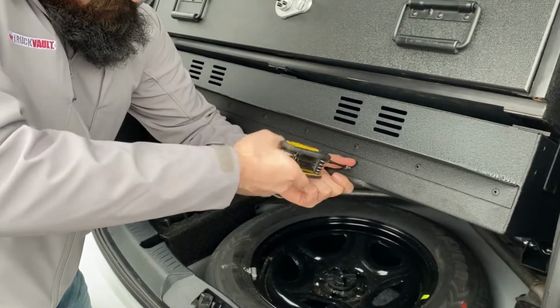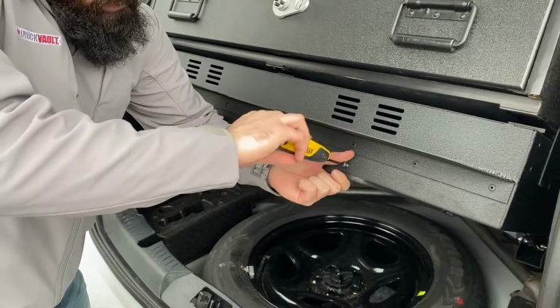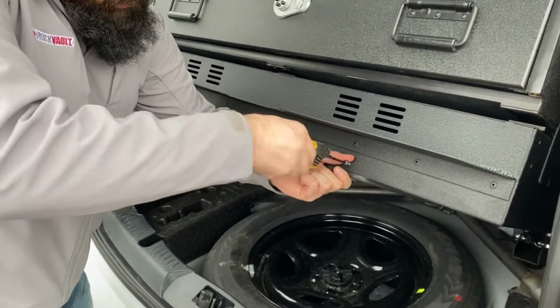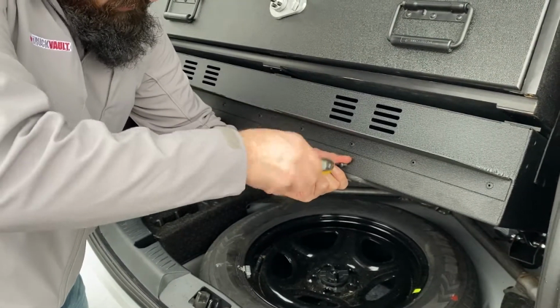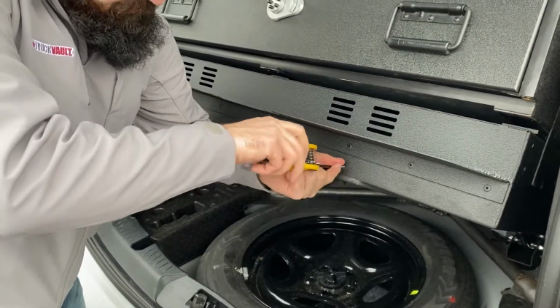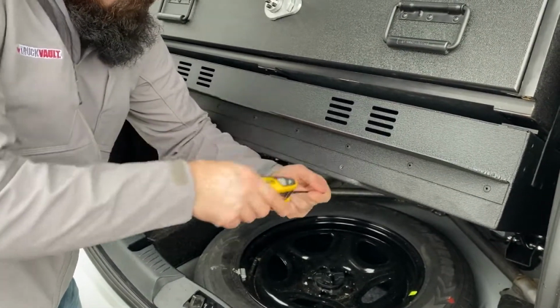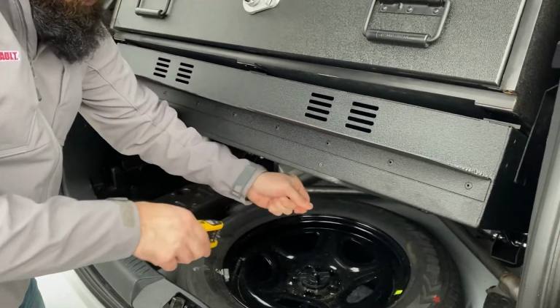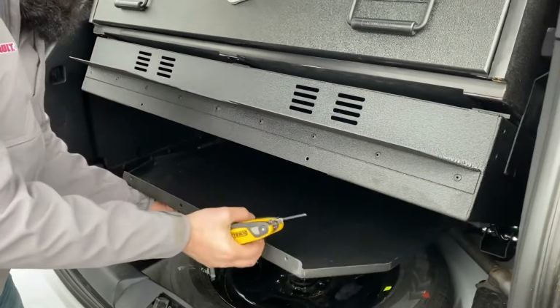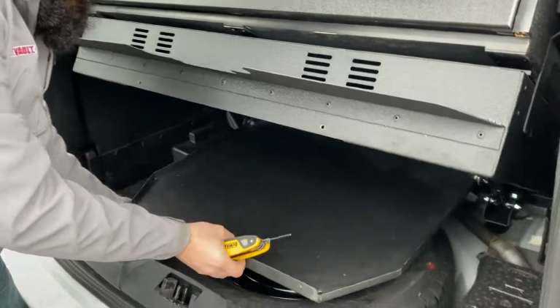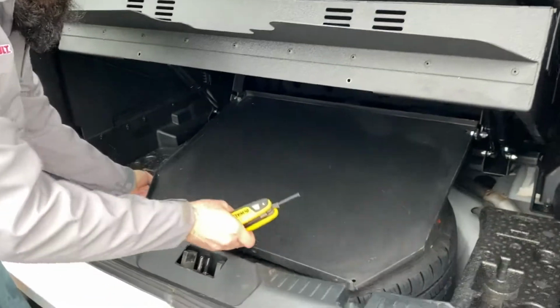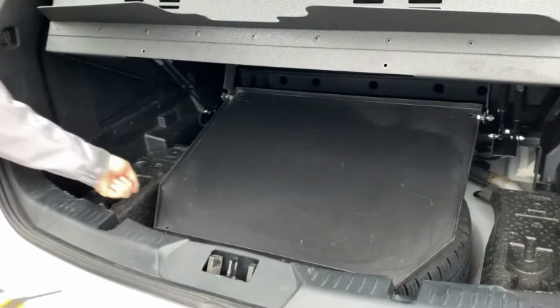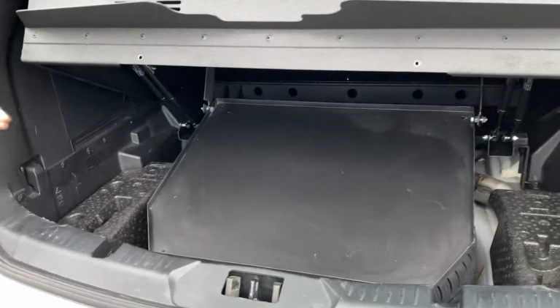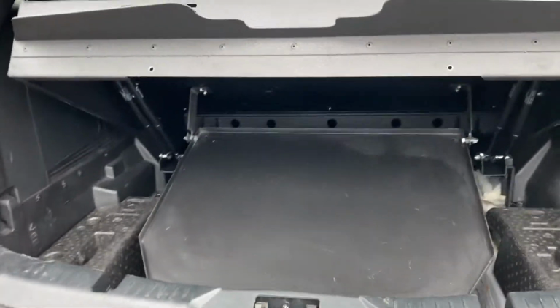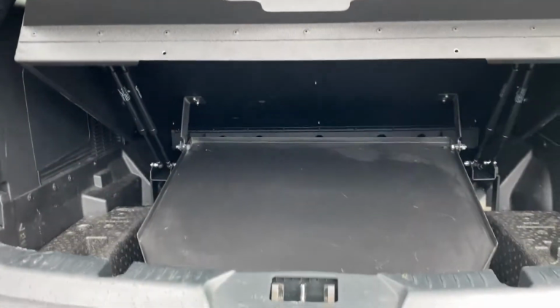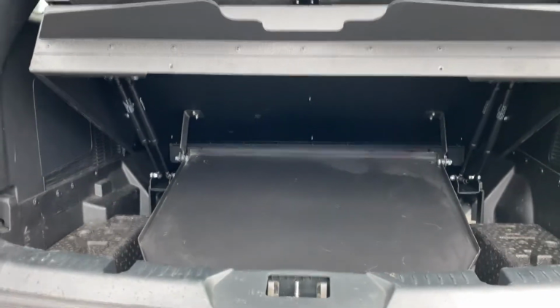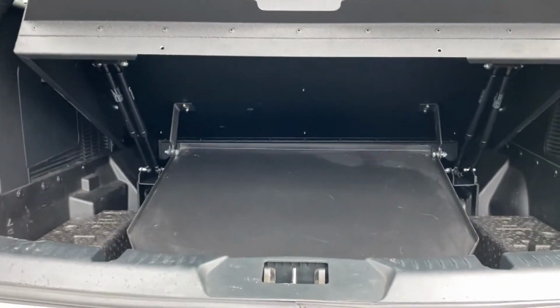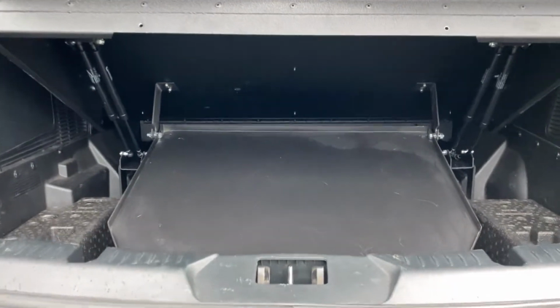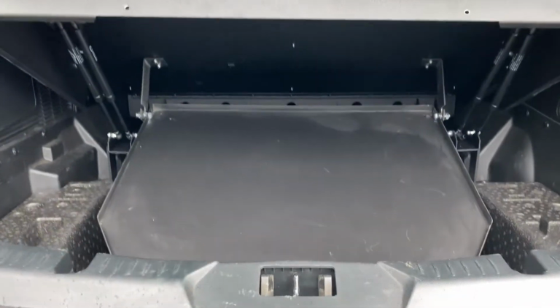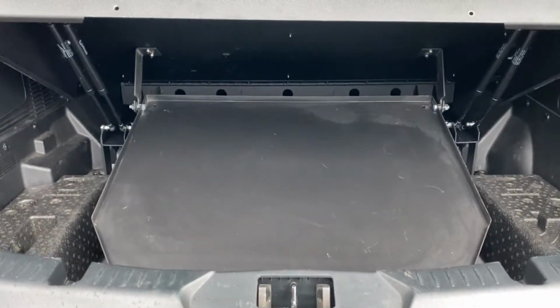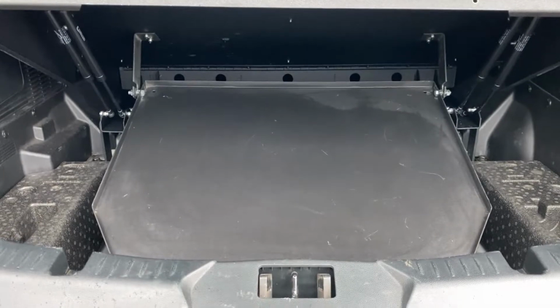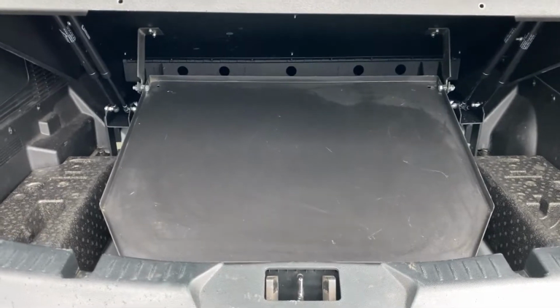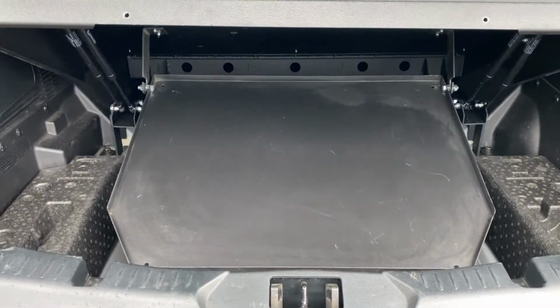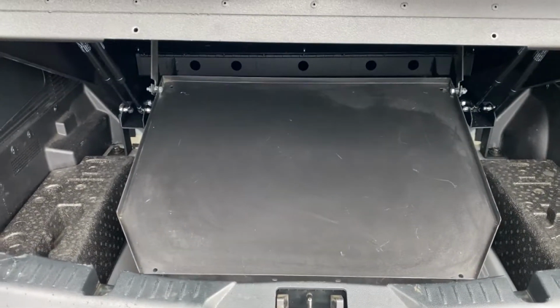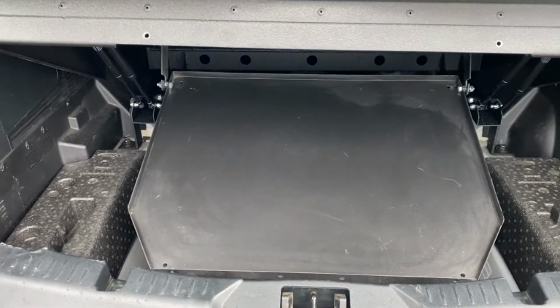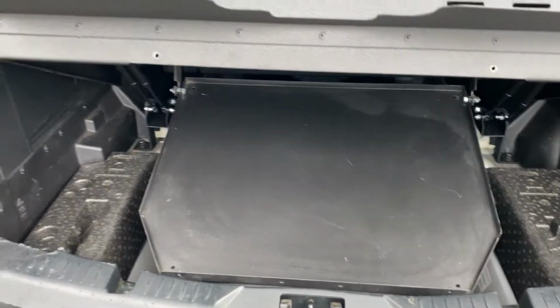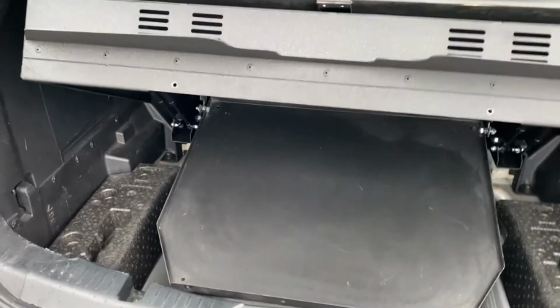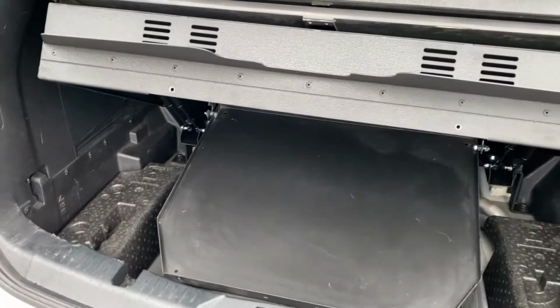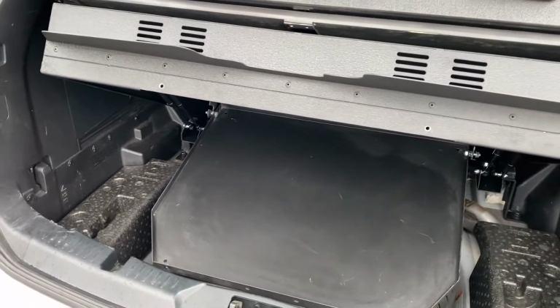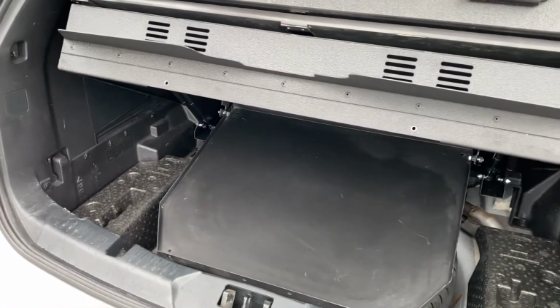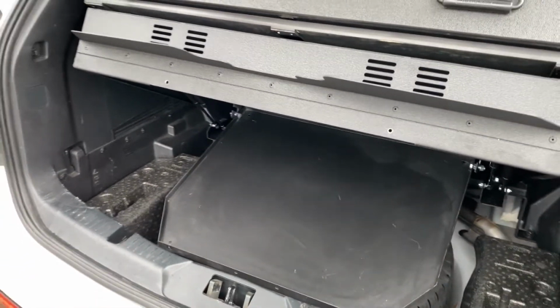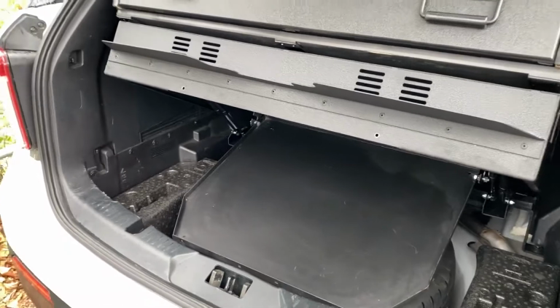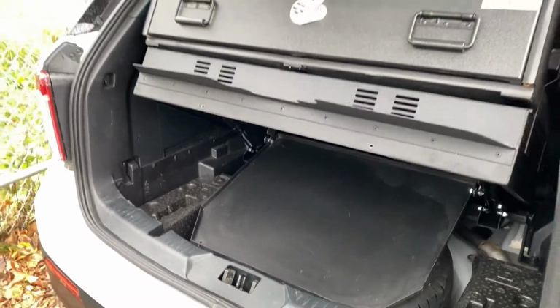We'll go ahead and take this off here. Two screws, tire tray comes down — plenty of room for all your electronics, your radio controls, your siren controls, anything else you need tucked up underneath. It still allows for full spare tire access.